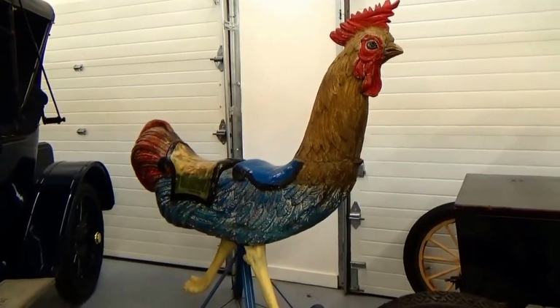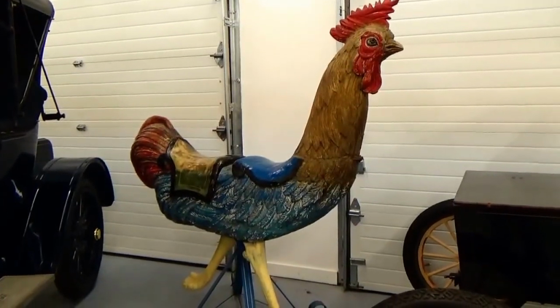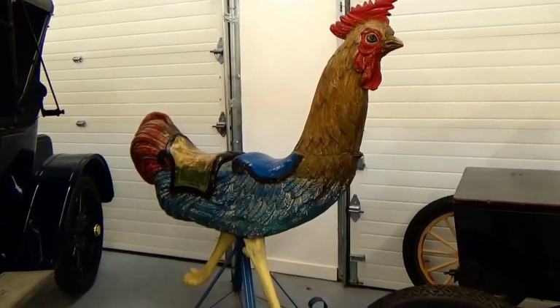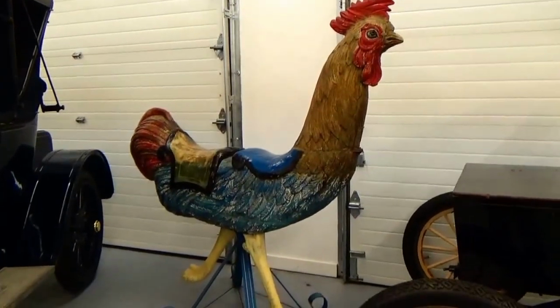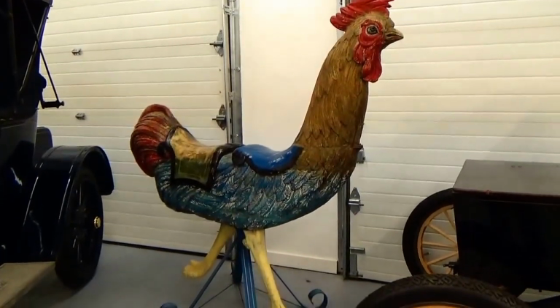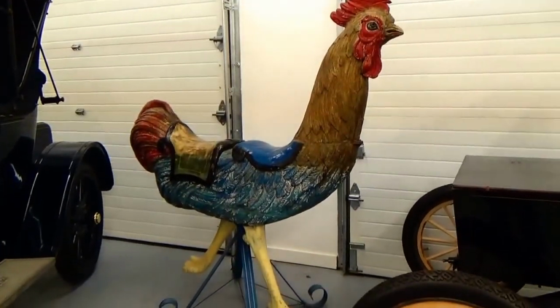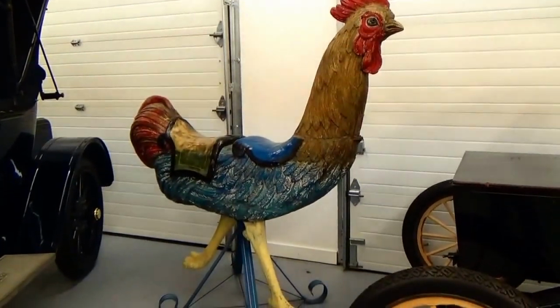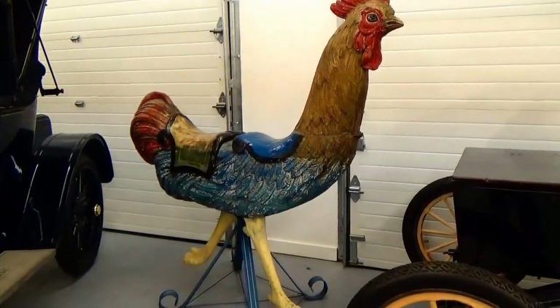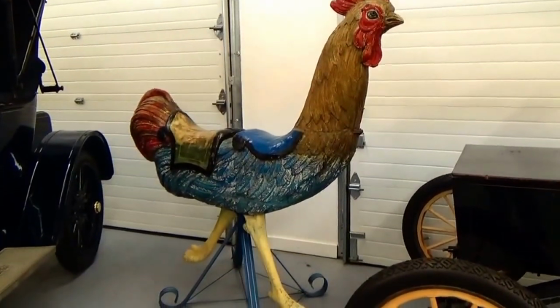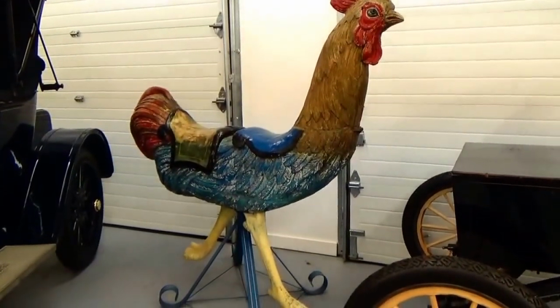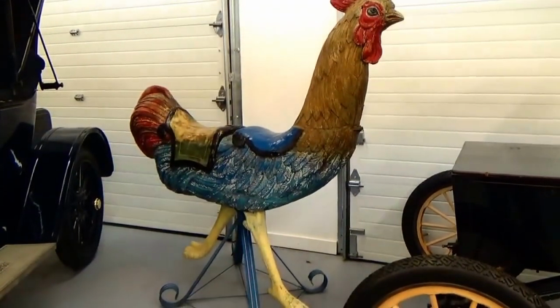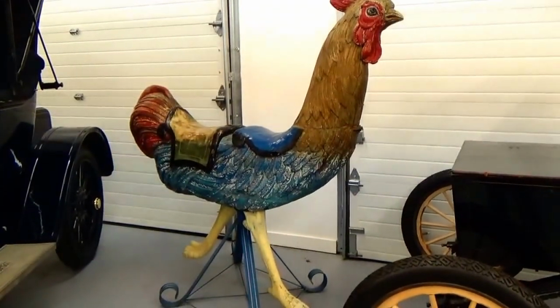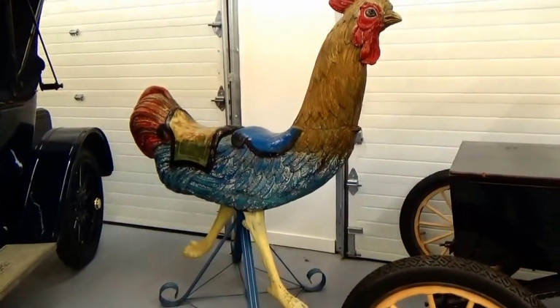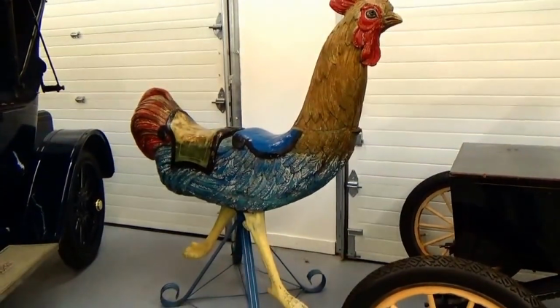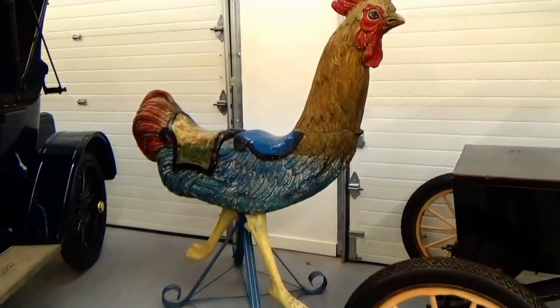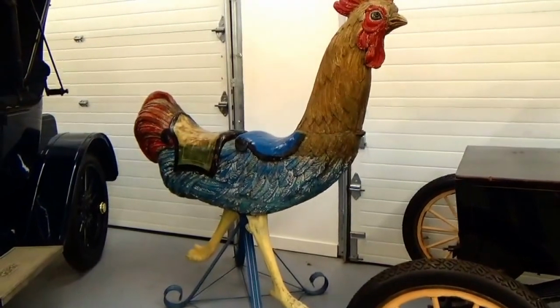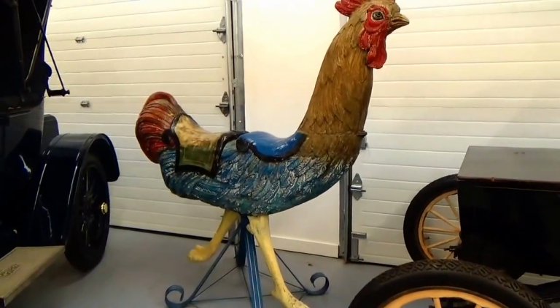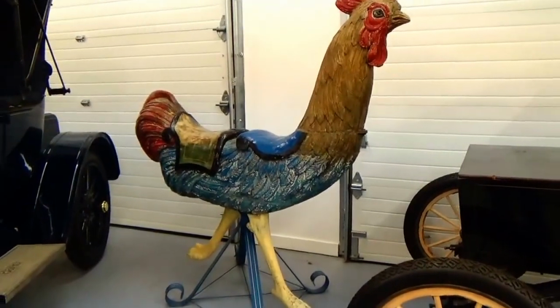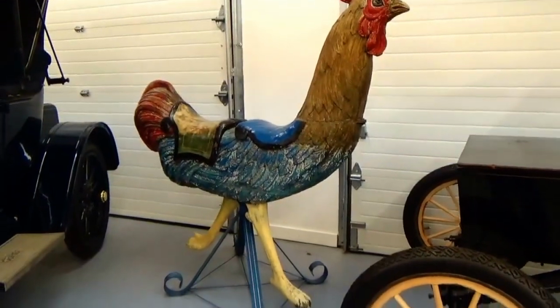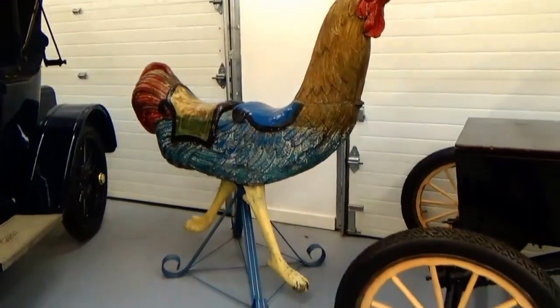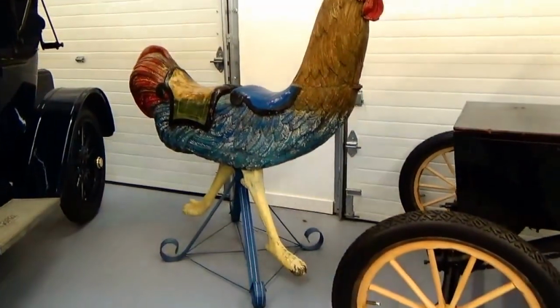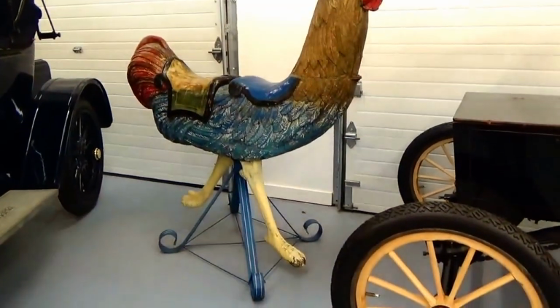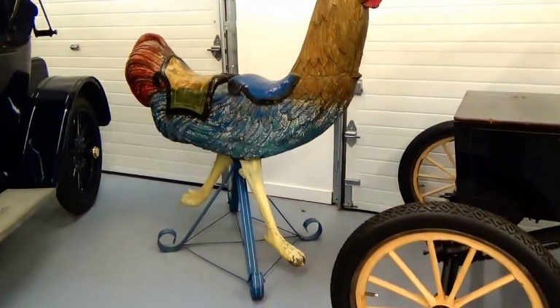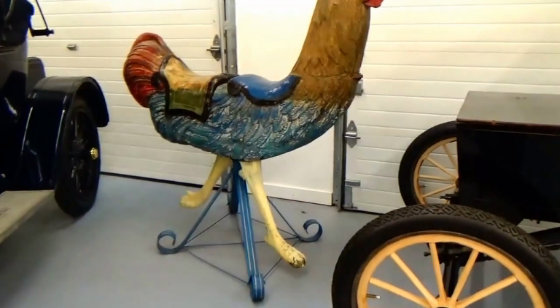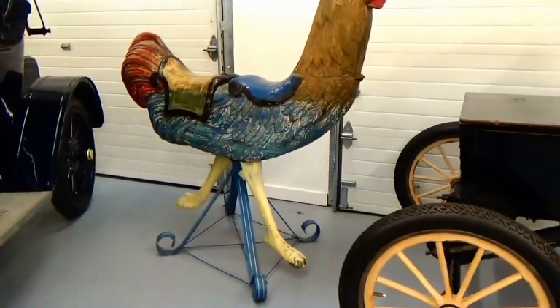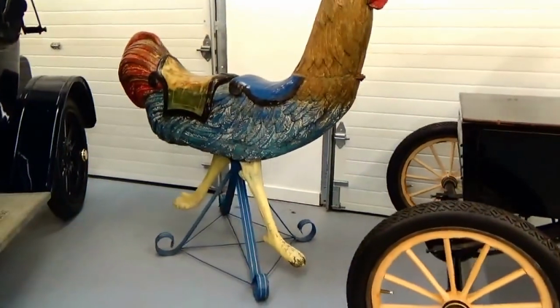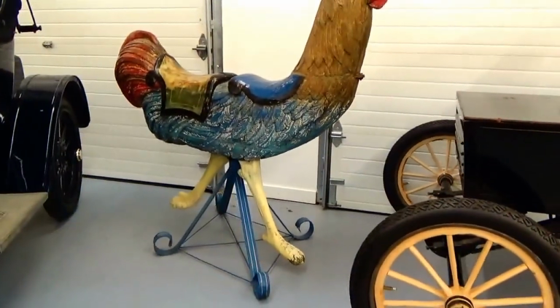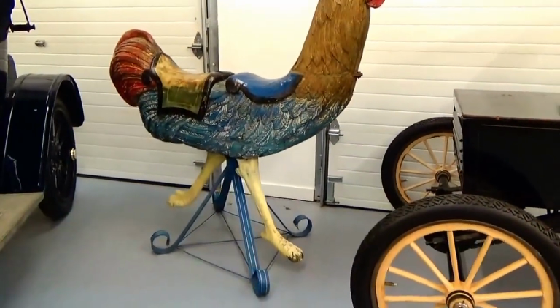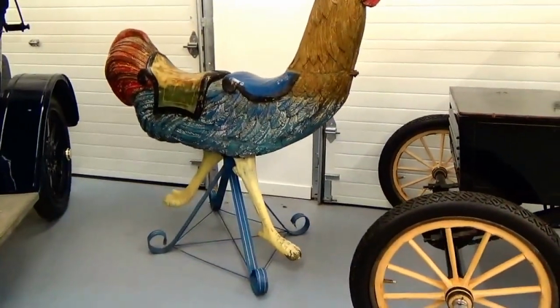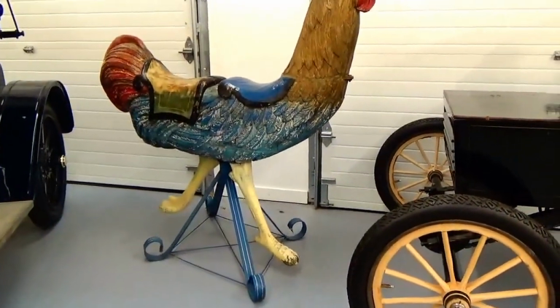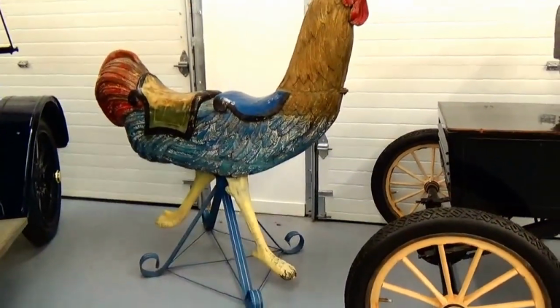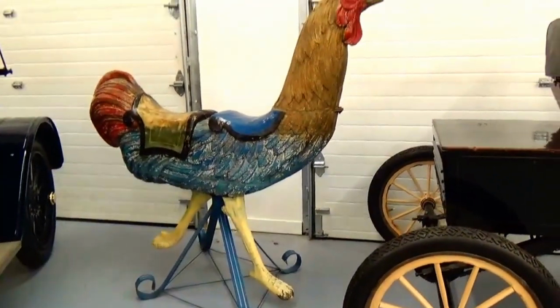Okay kids, how about this for a rooster in the yard? That's a two-seater. Get on it, just have some jumping fun.